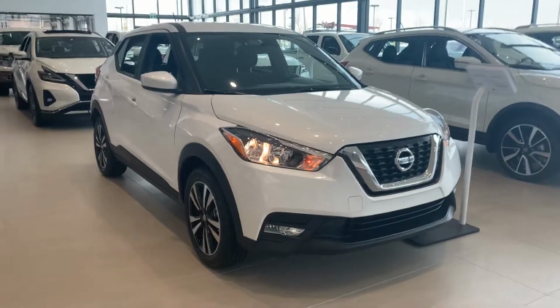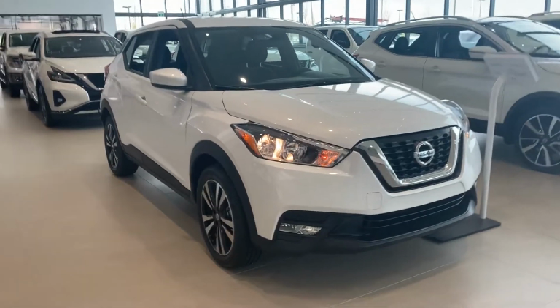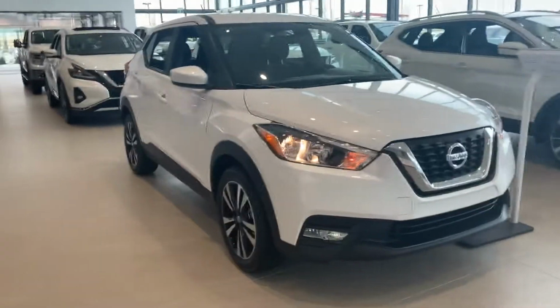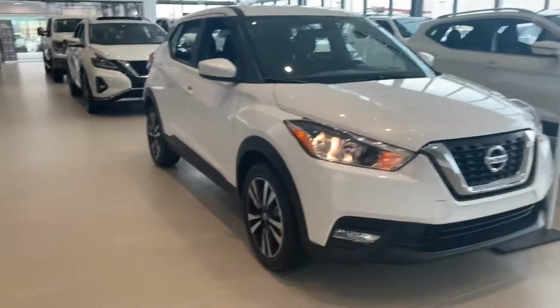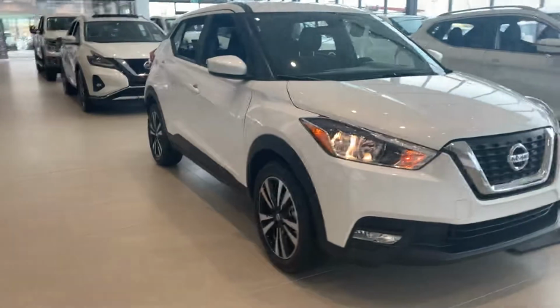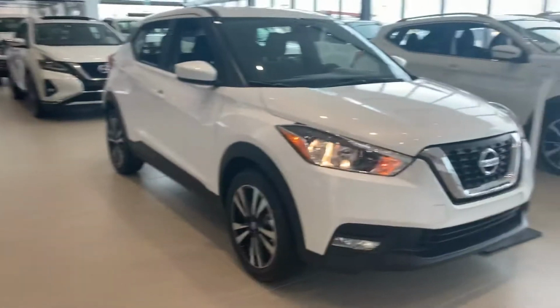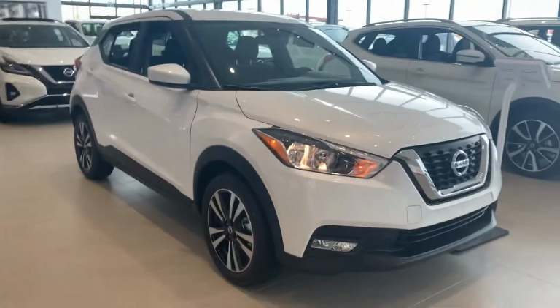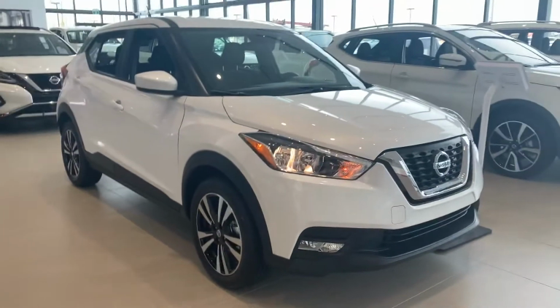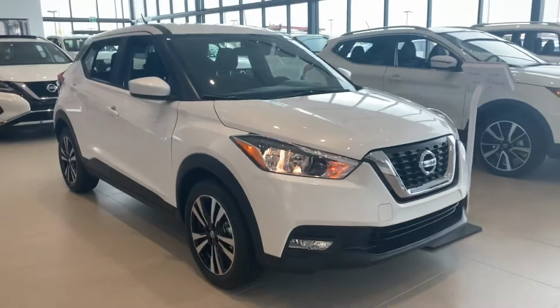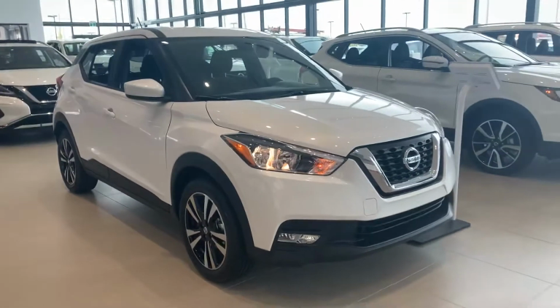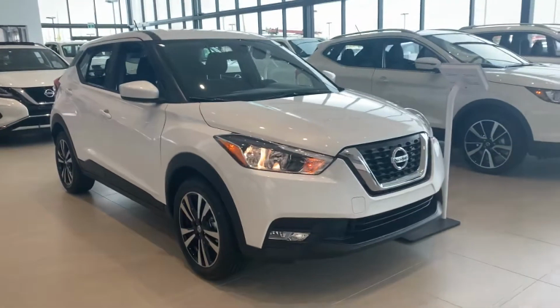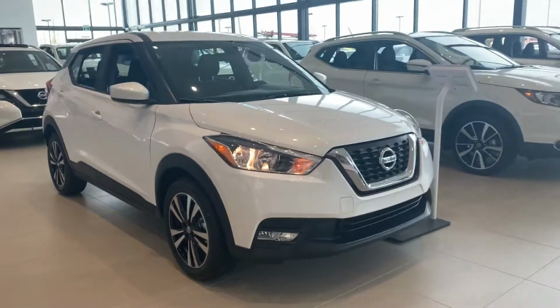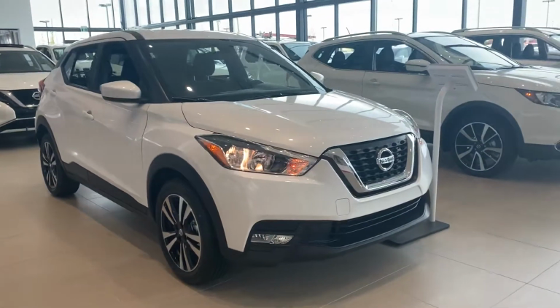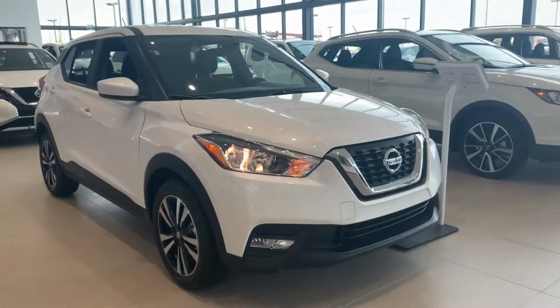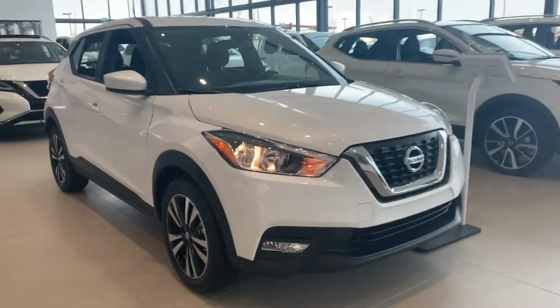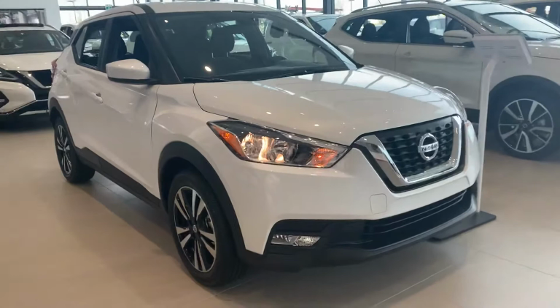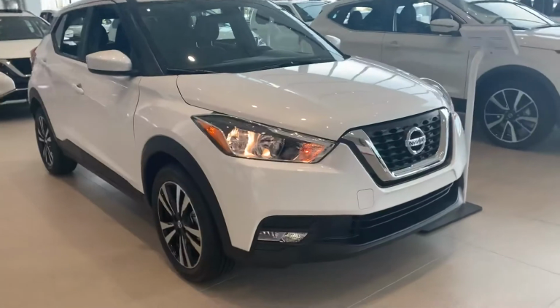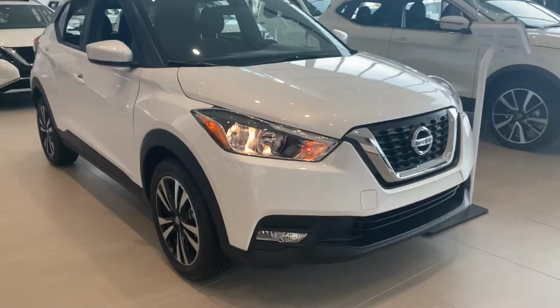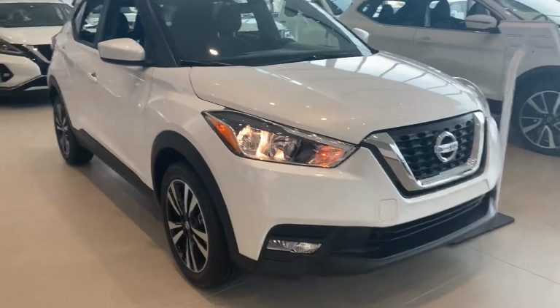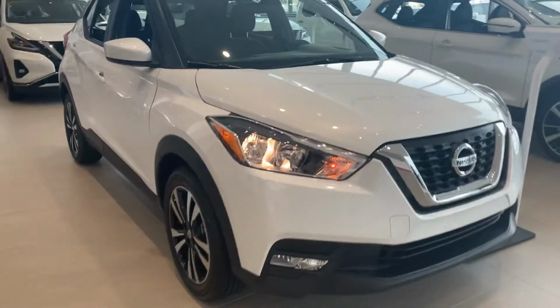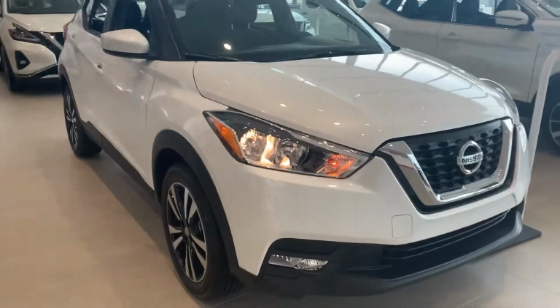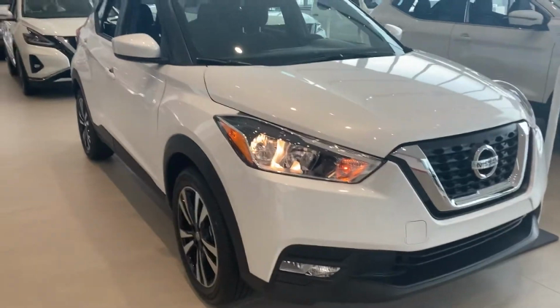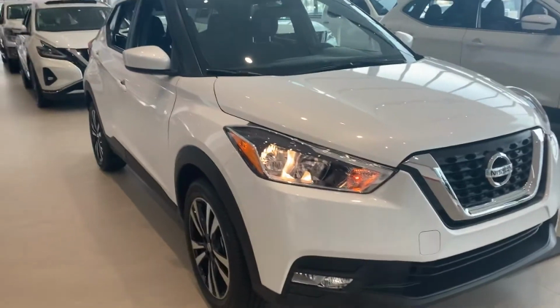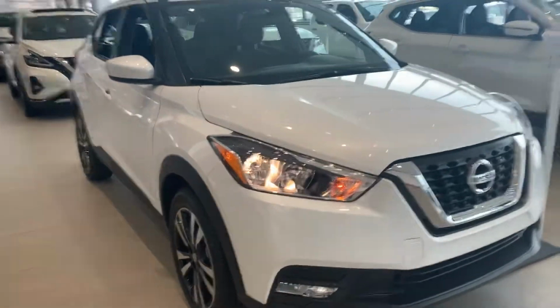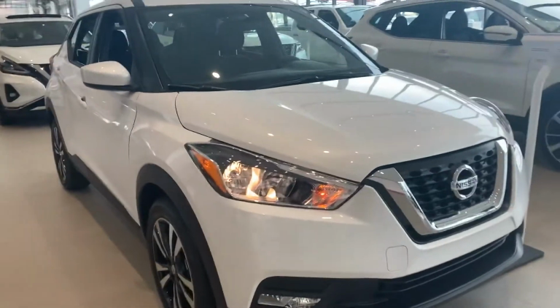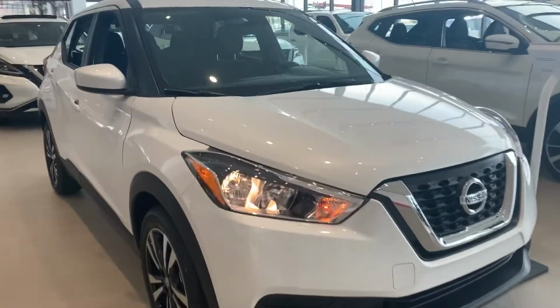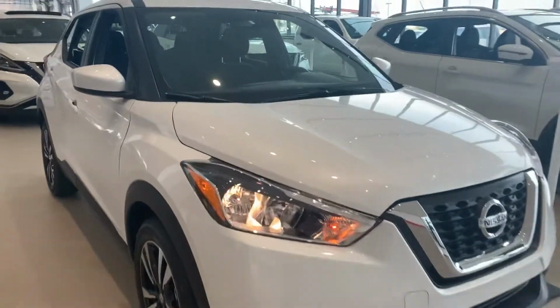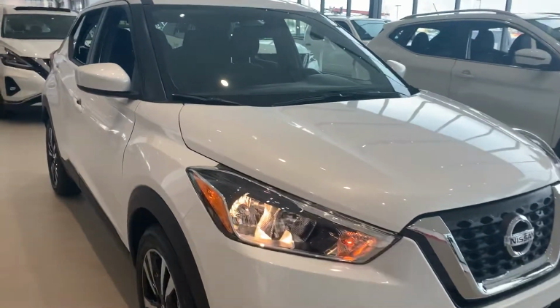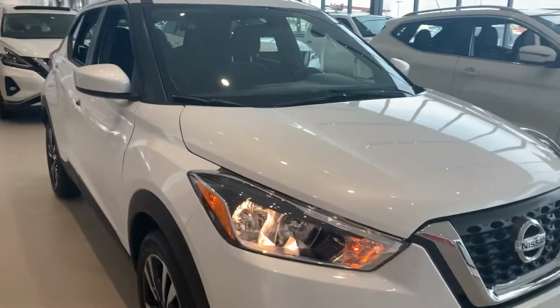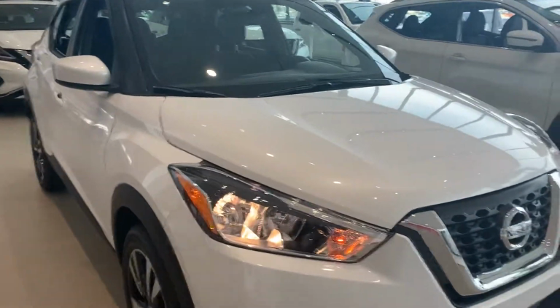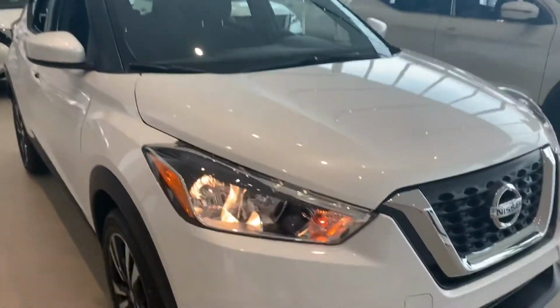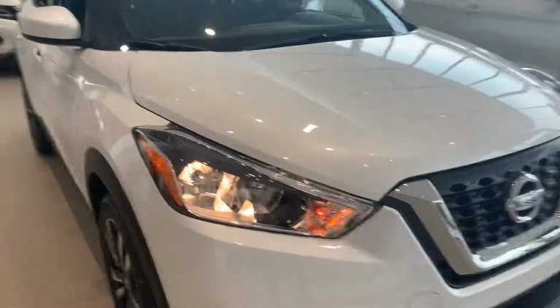Hey Penny, I wanted to thank you so much for the inquiries on our Nissan Kicks and our Nissan Qashqai. I wanted to show you a quick walkaround video of both of them, highlighting all the features that are built into them.